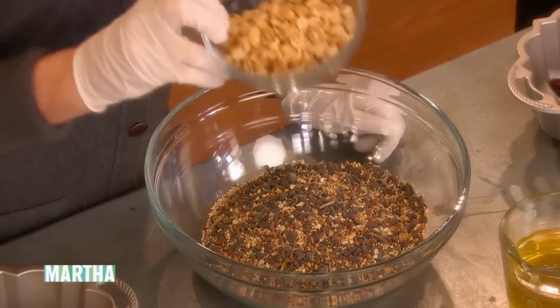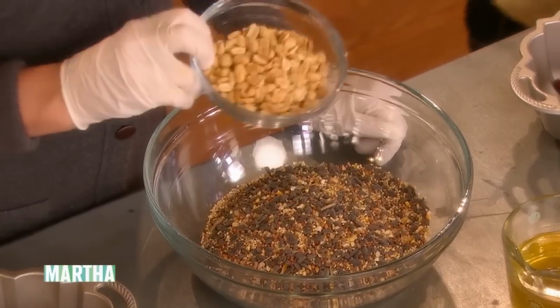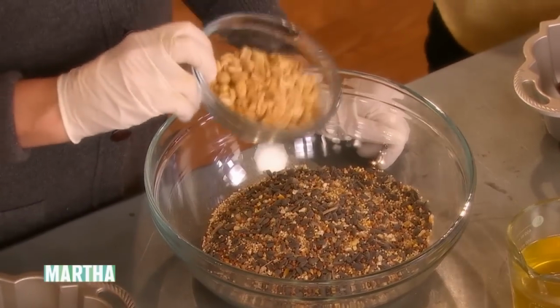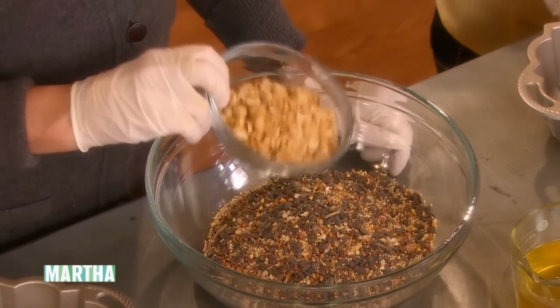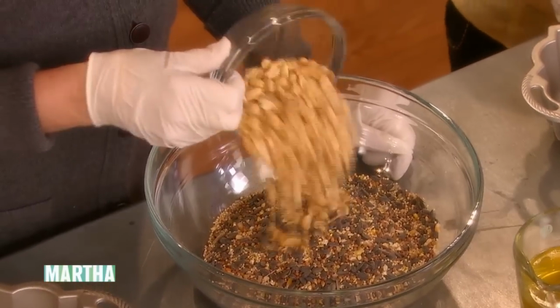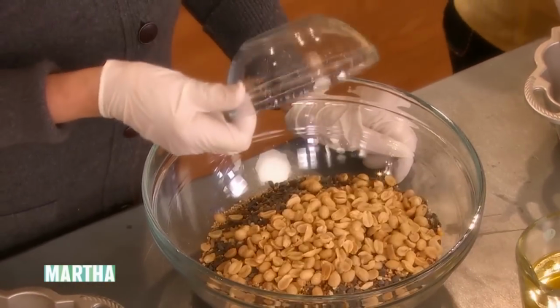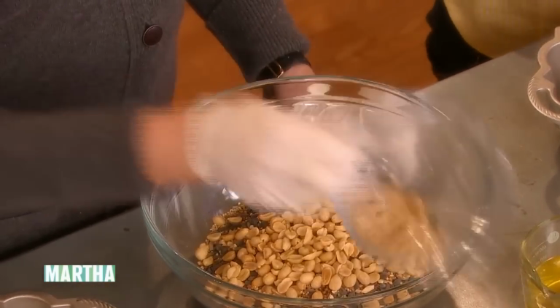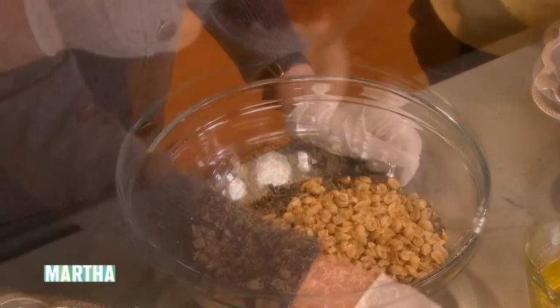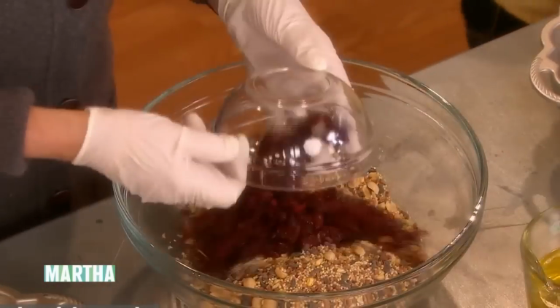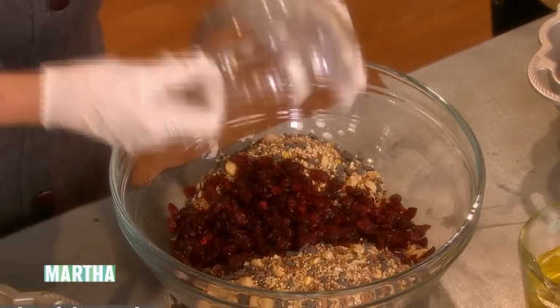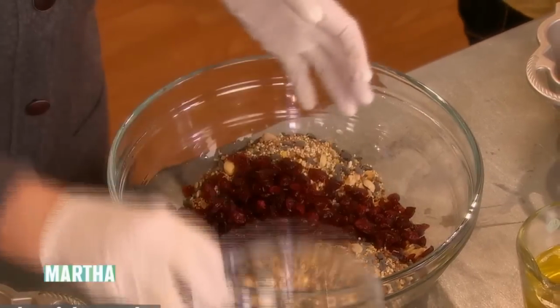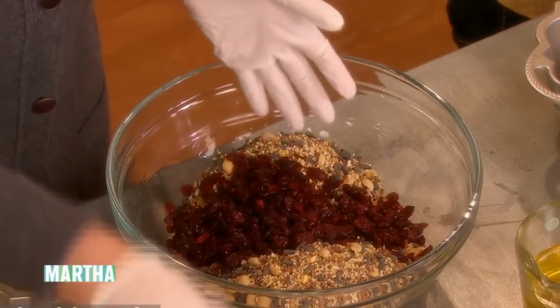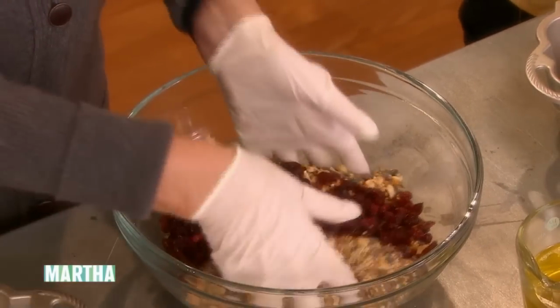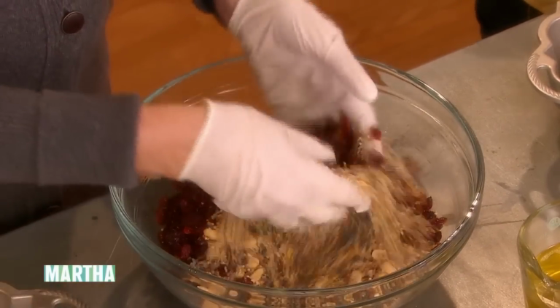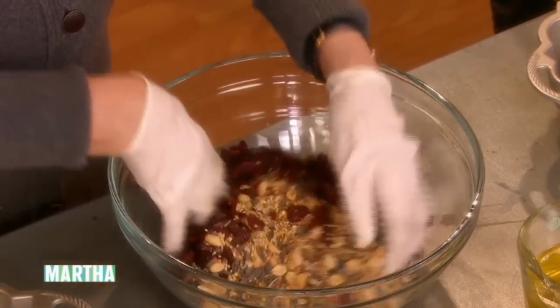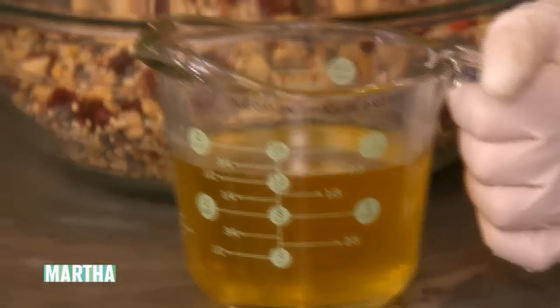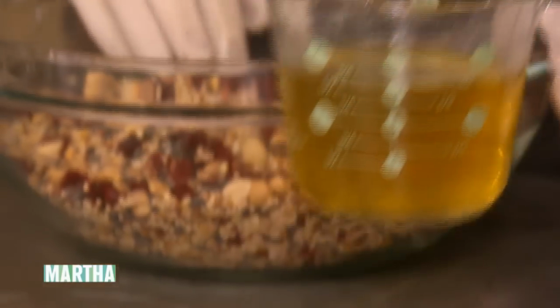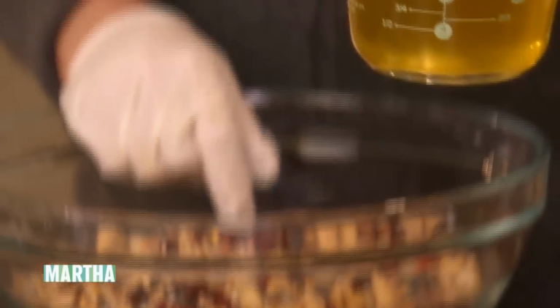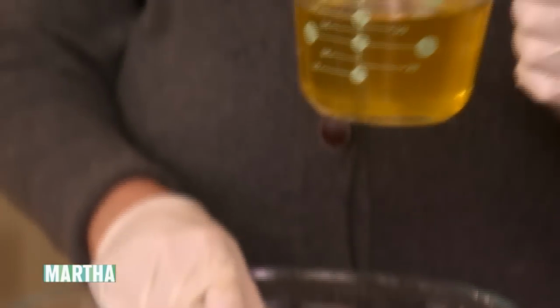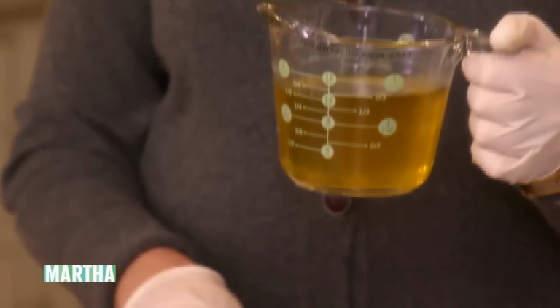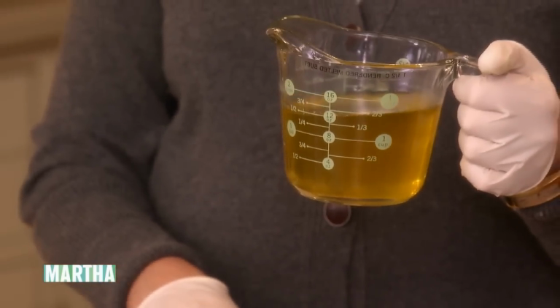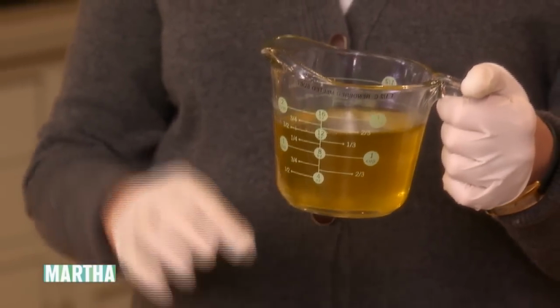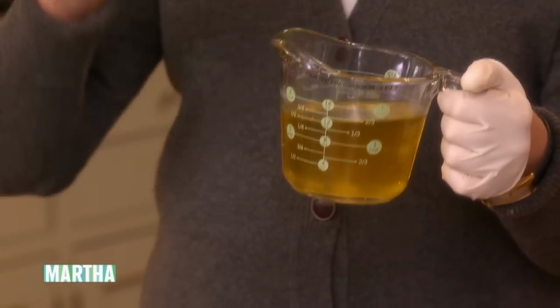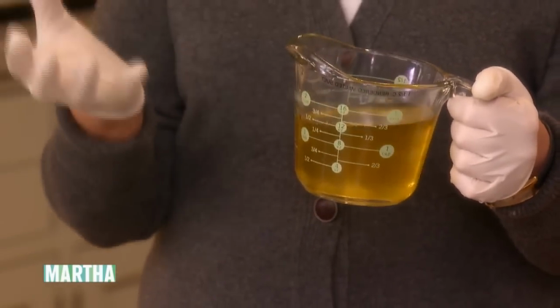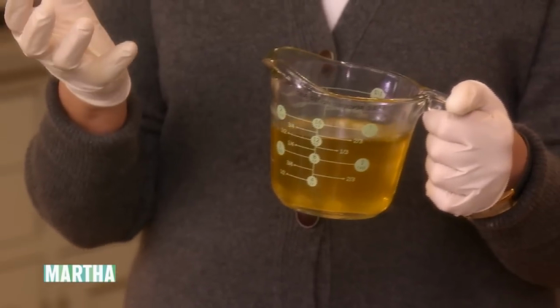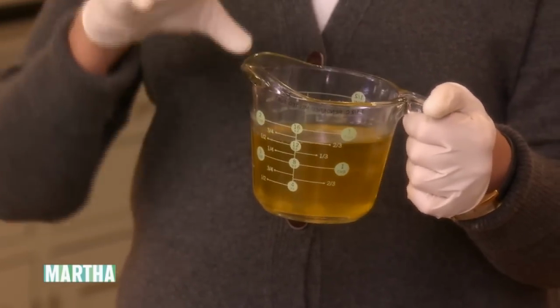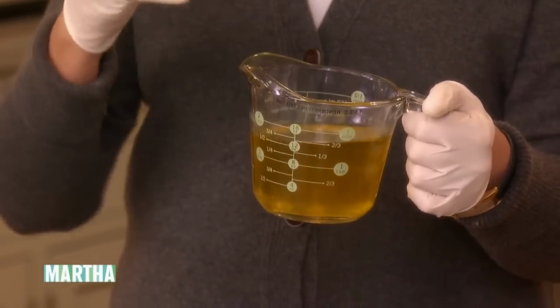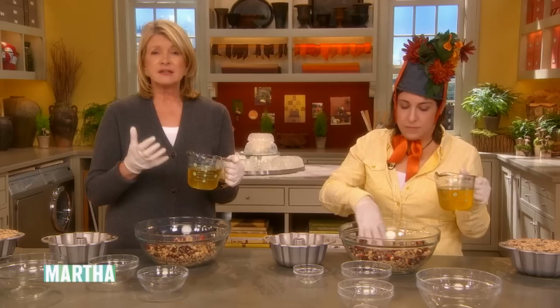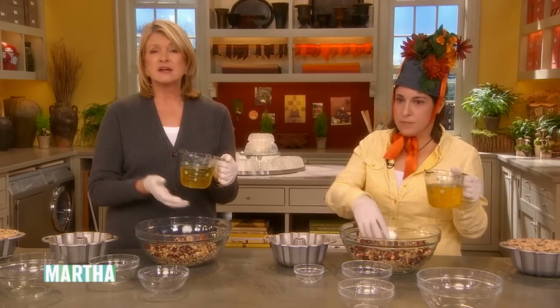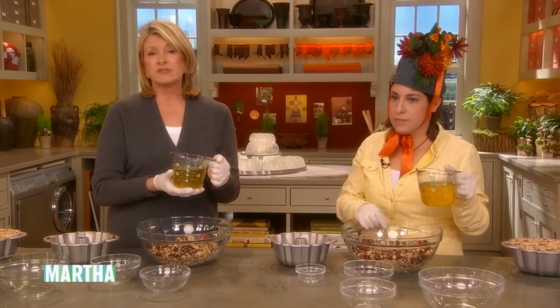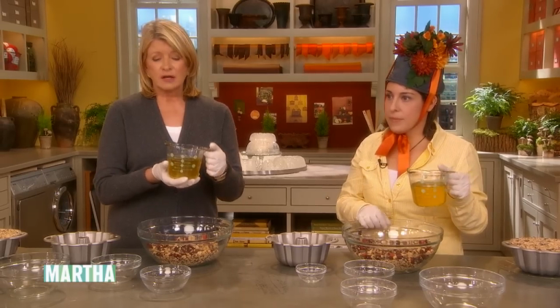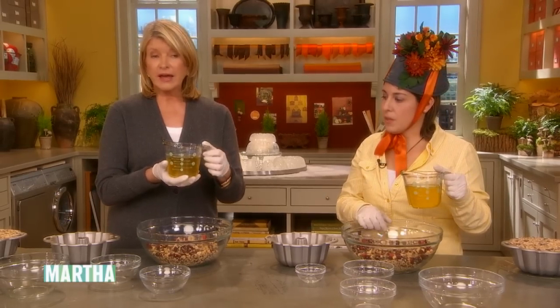All of this is bird feeder grains and nuts and a cup of dried cranberries. And we have rendered our own suet. Suet is really the fat that's around the kidneys of the cow.